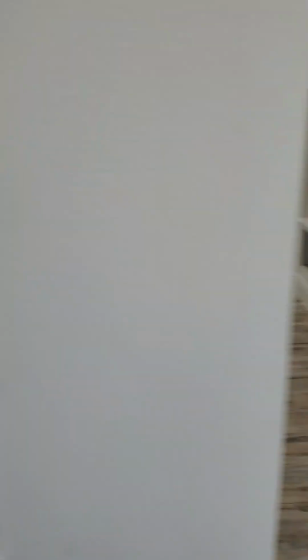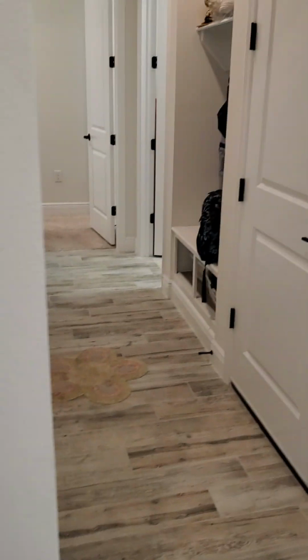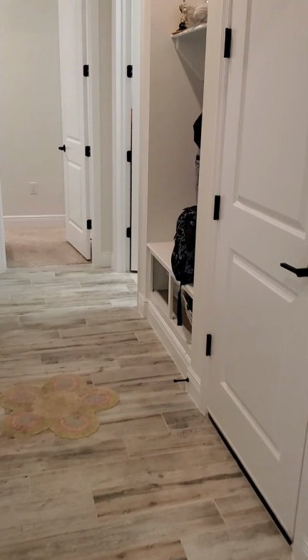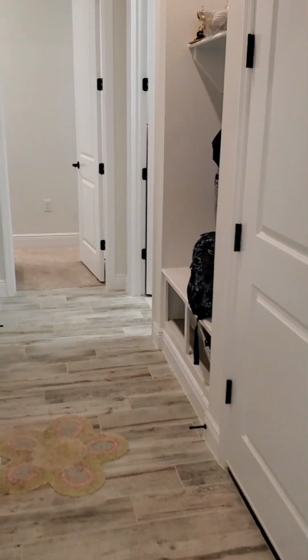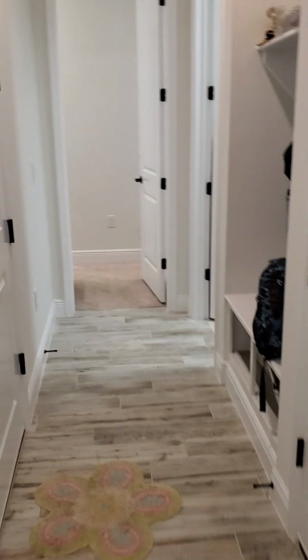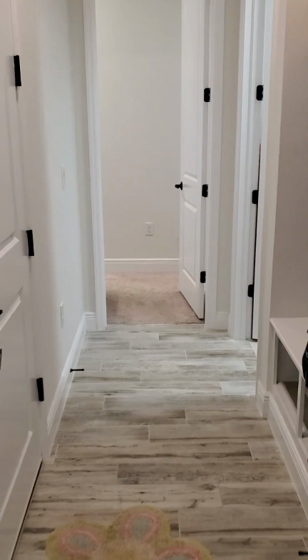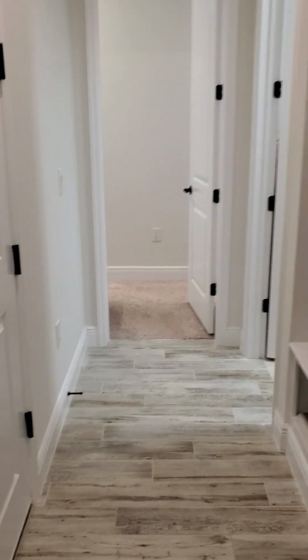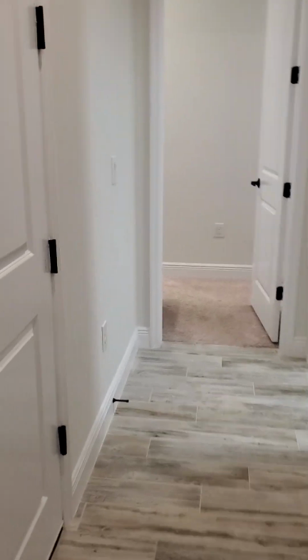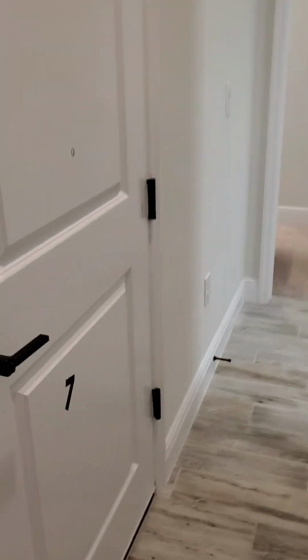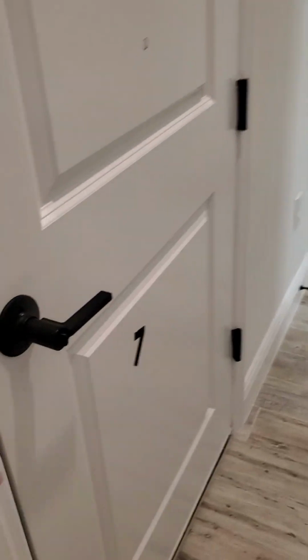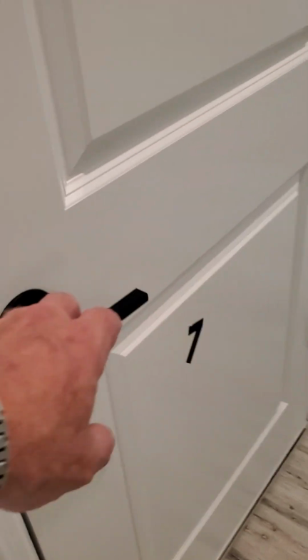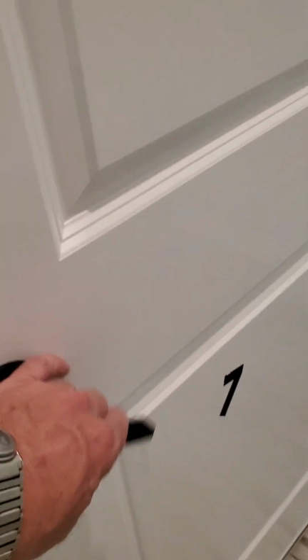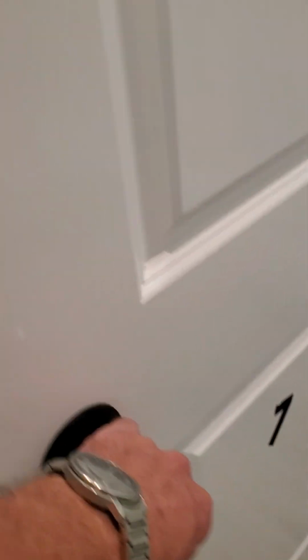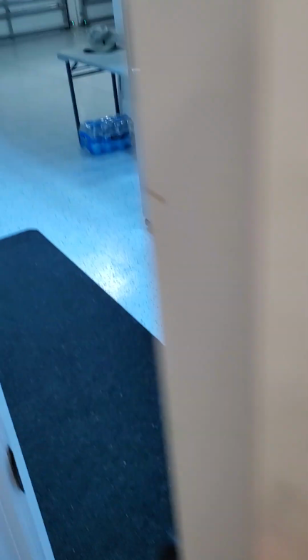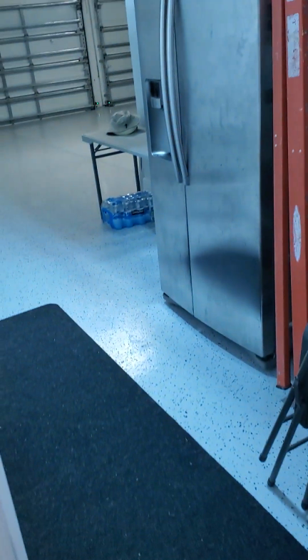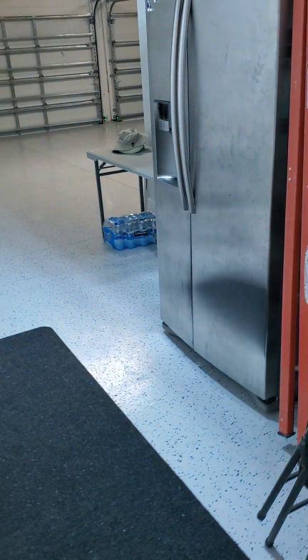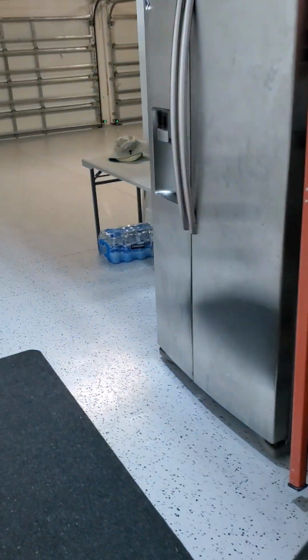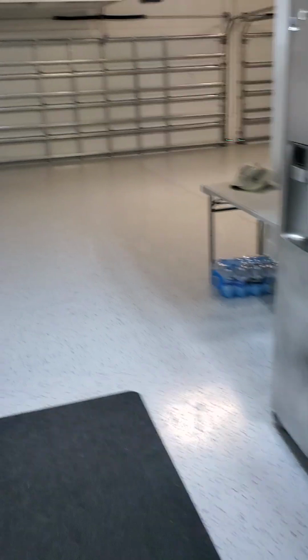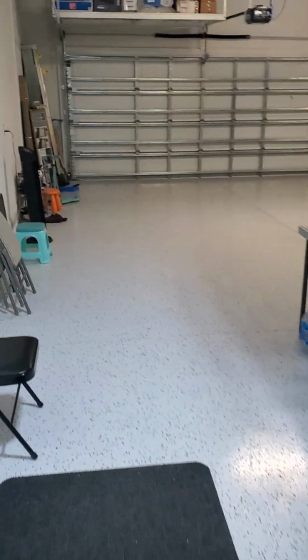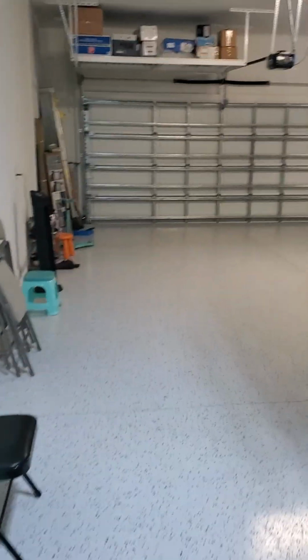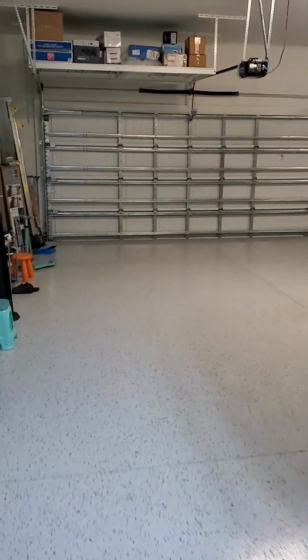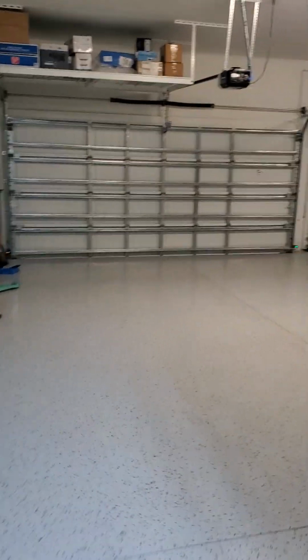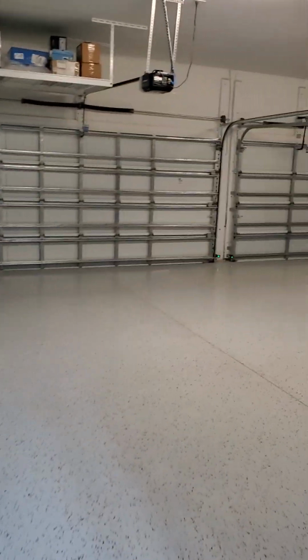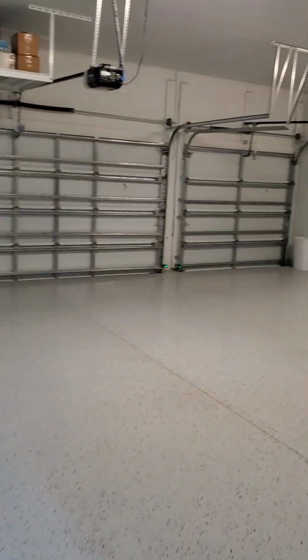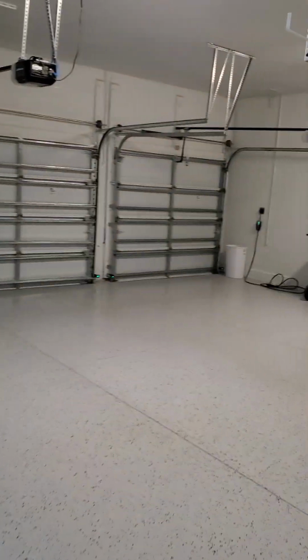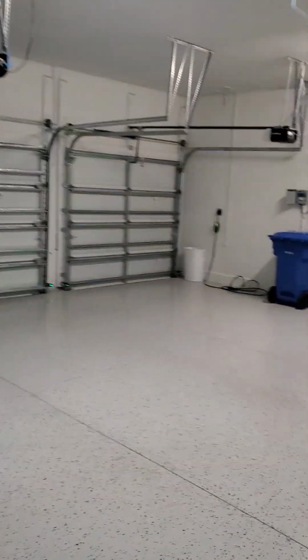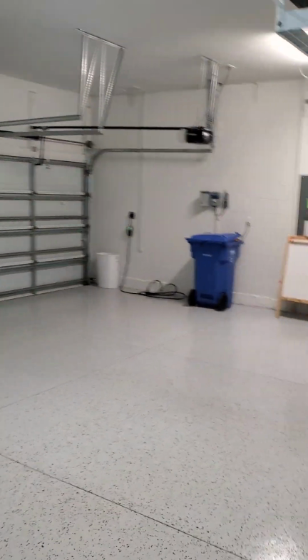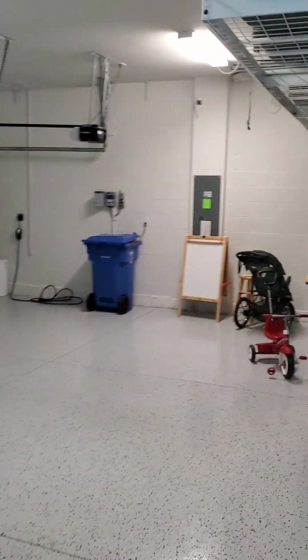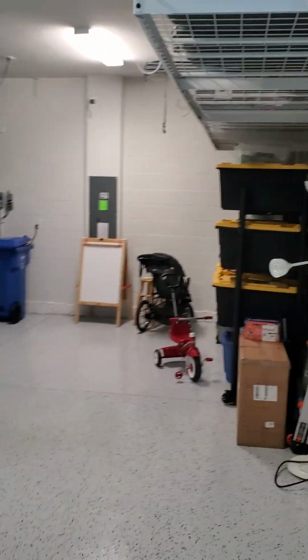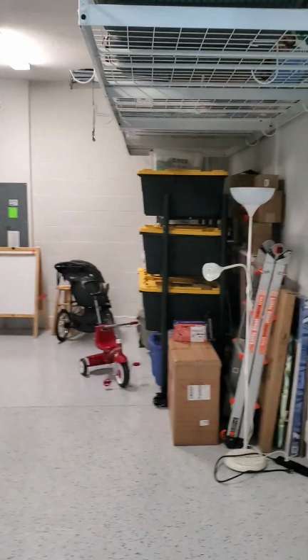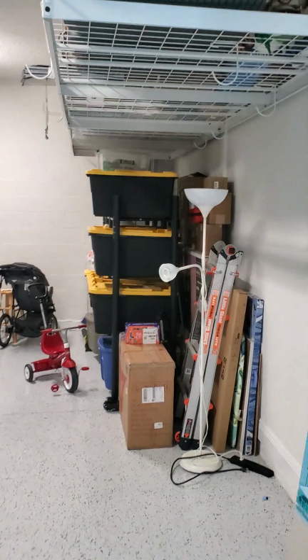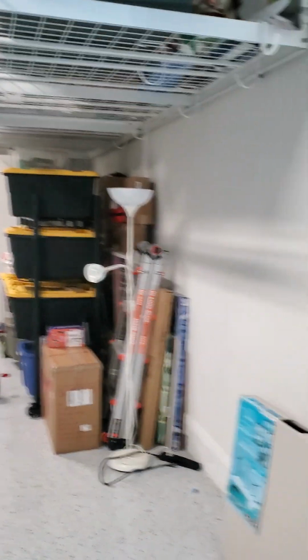Off to the left here we have the entryway to the garage — nice large garage with plenty of space.